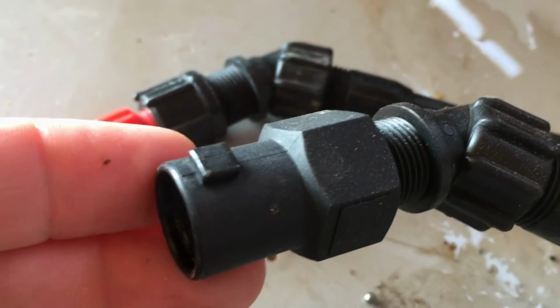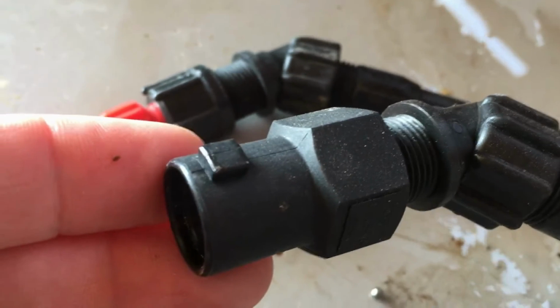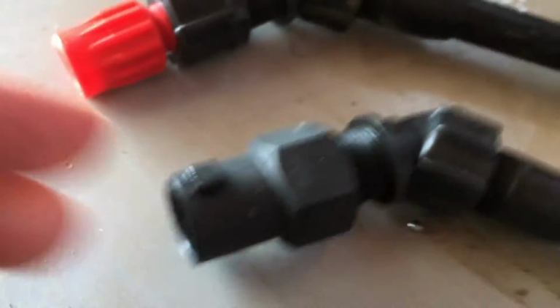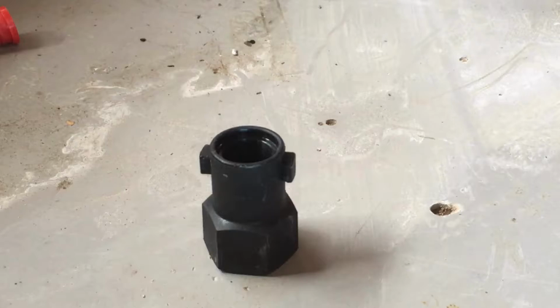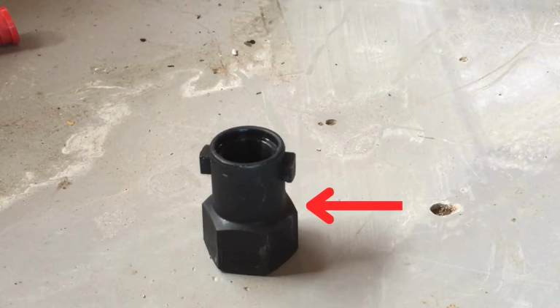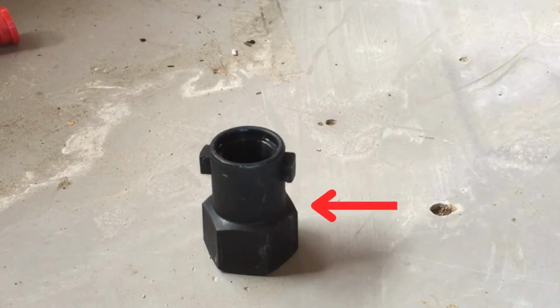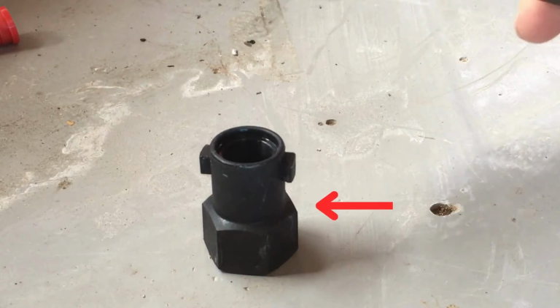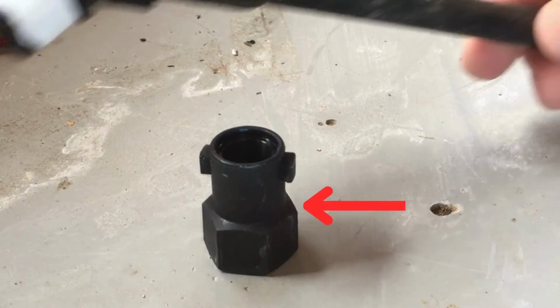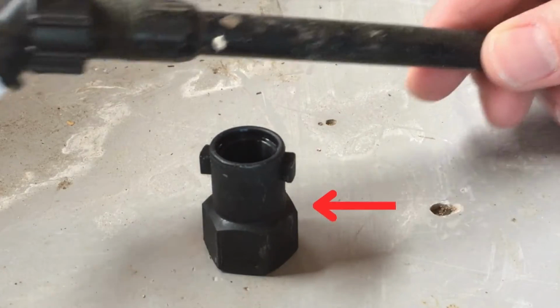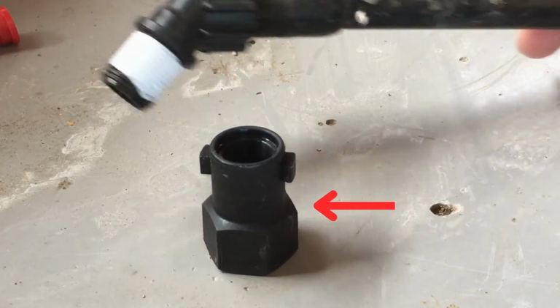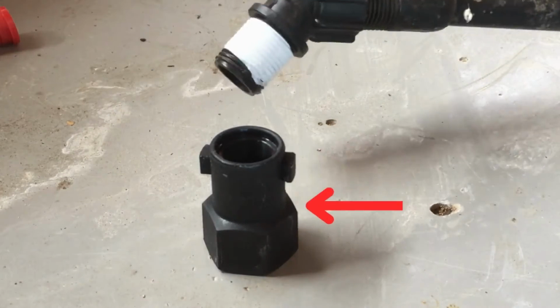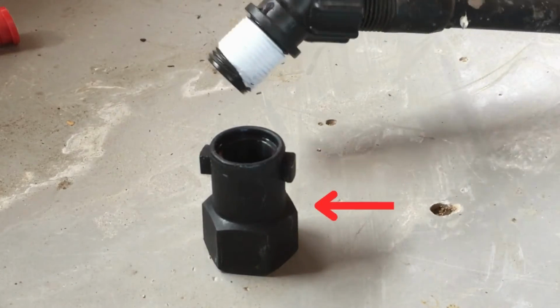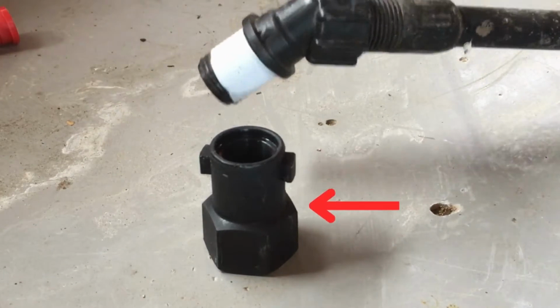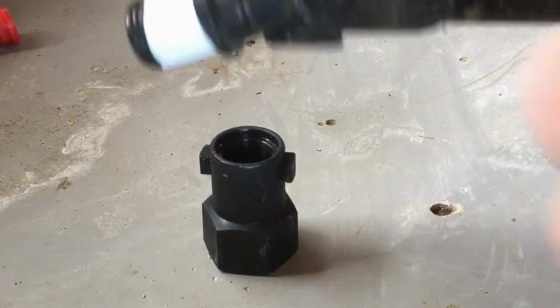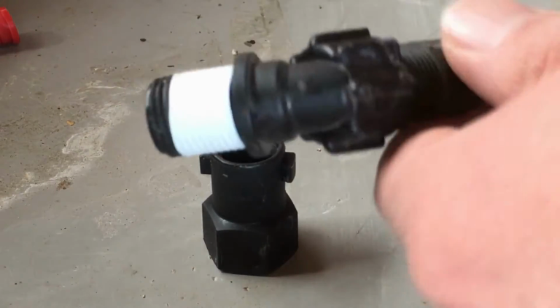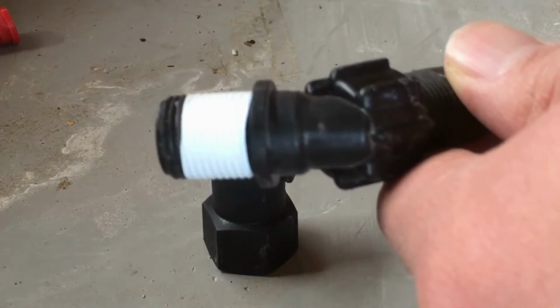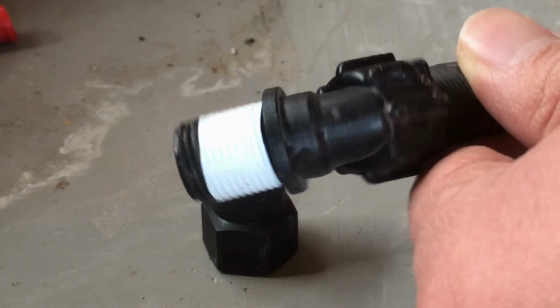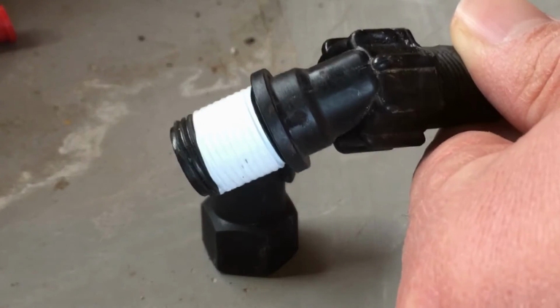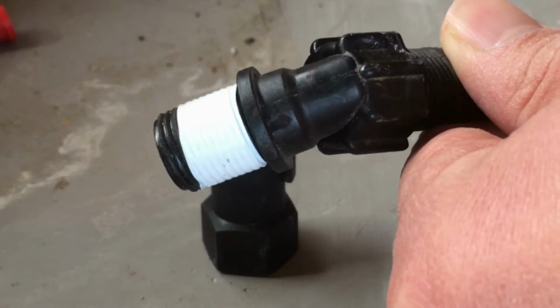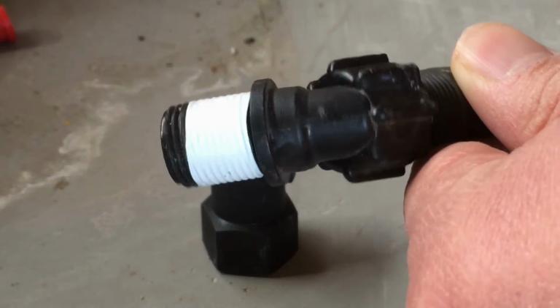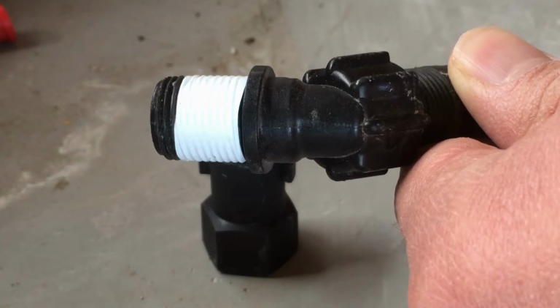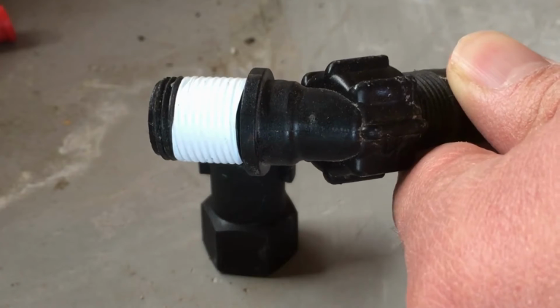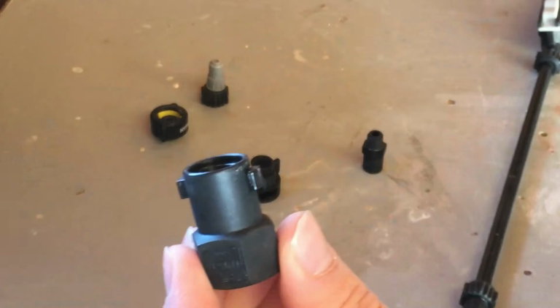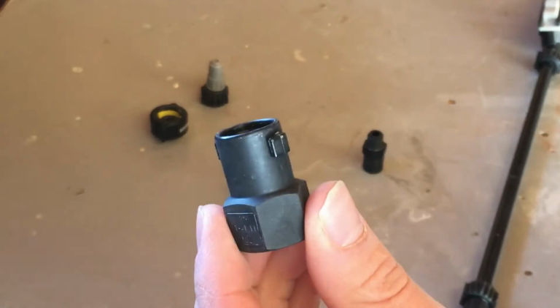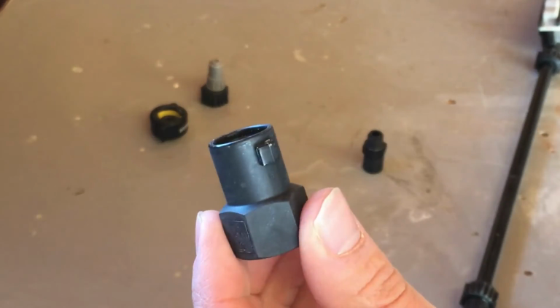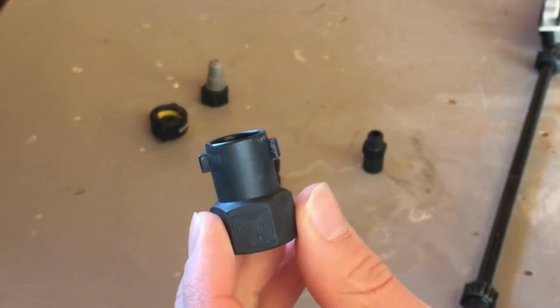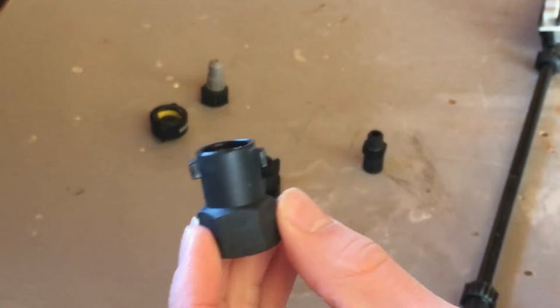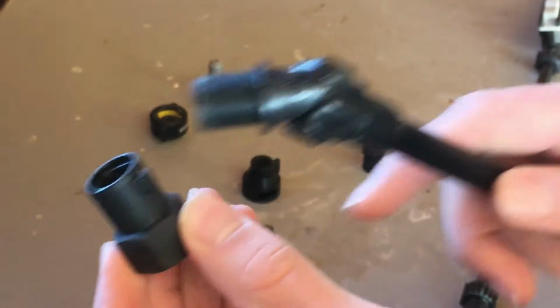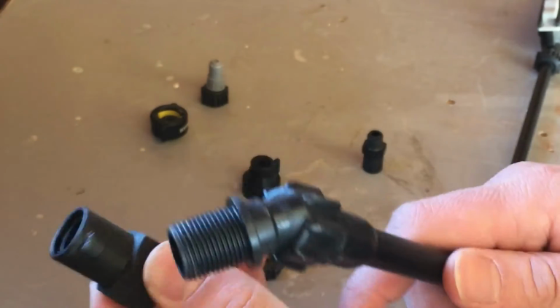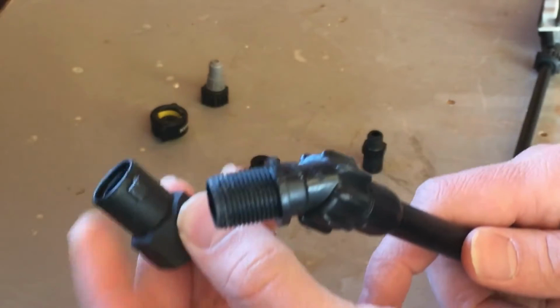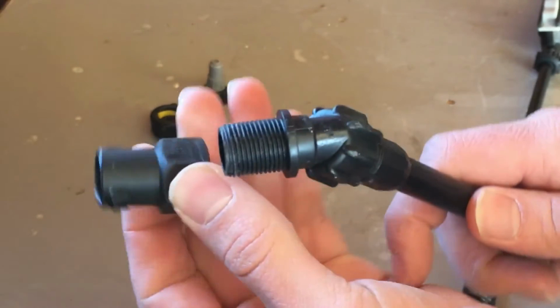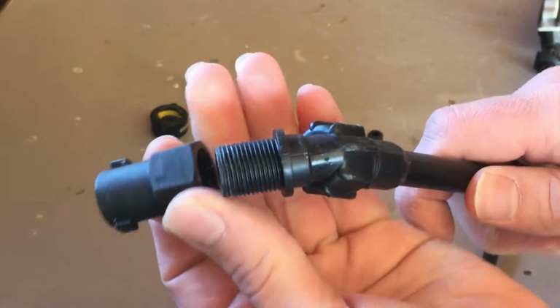It's called a quick jet nozzle adapter, made by T-Jet. It will screw onto most lawn sprayer wands. Then you can easily attach any T-Jet nozzle with a quick jet cap.